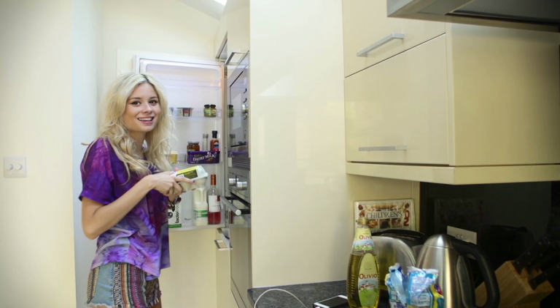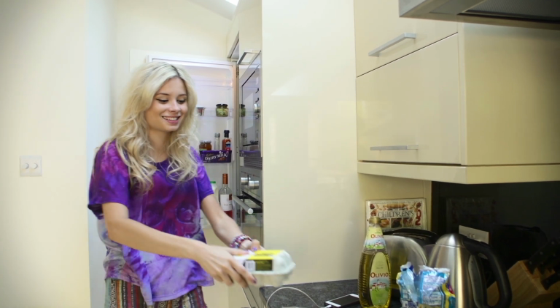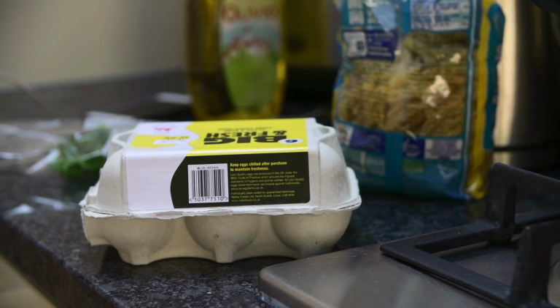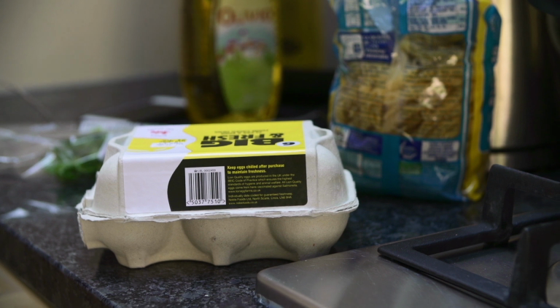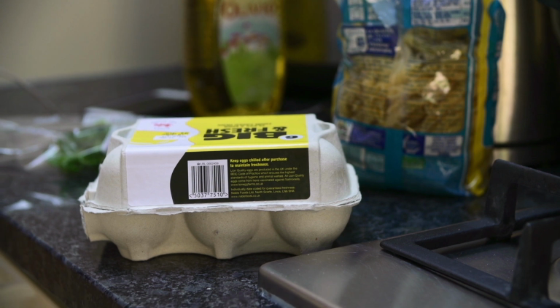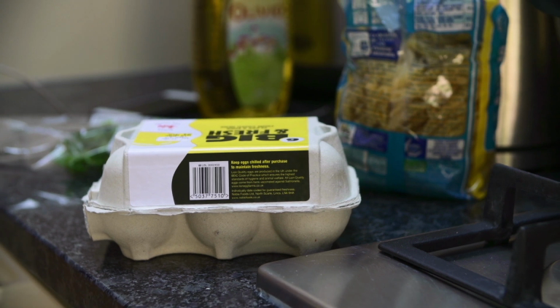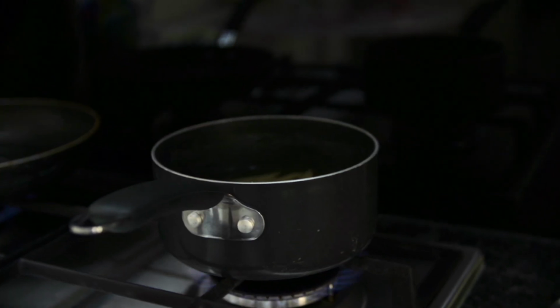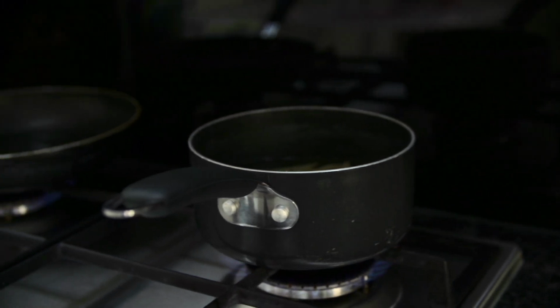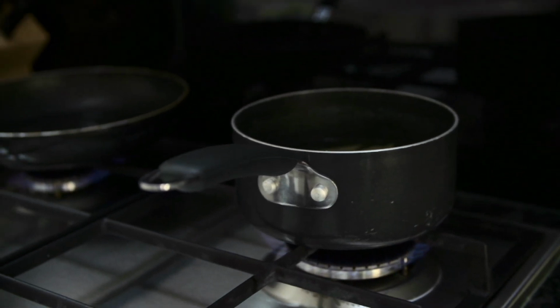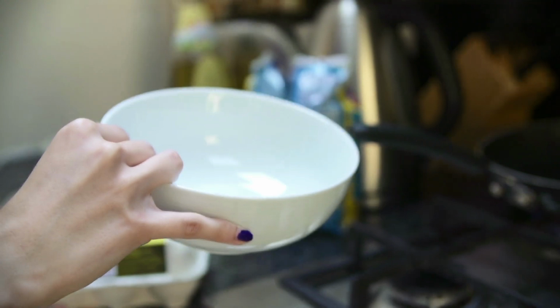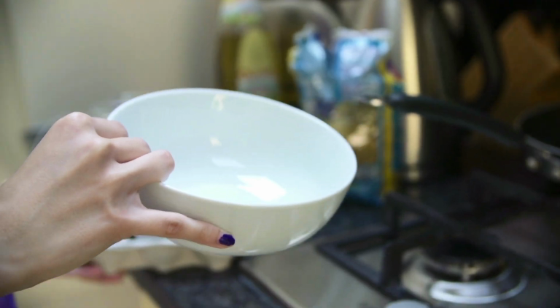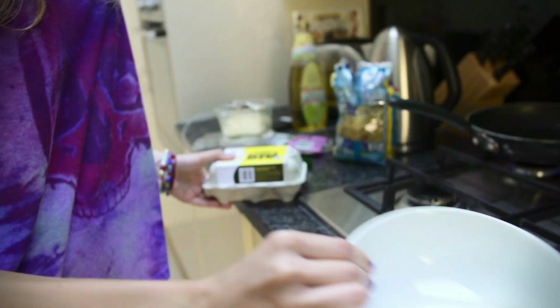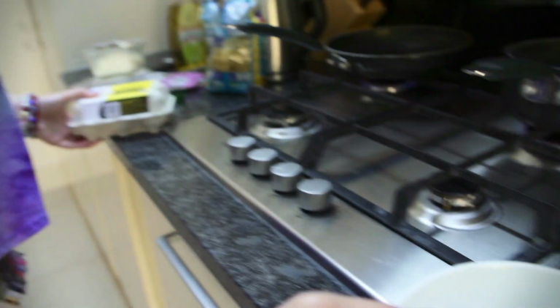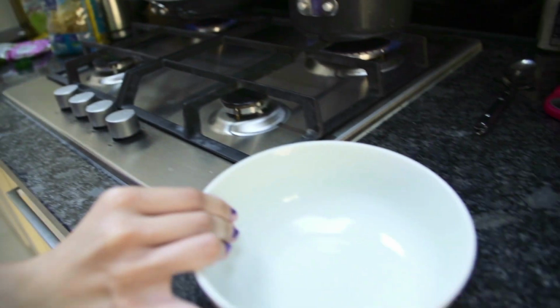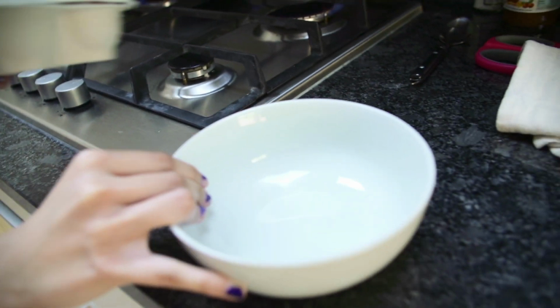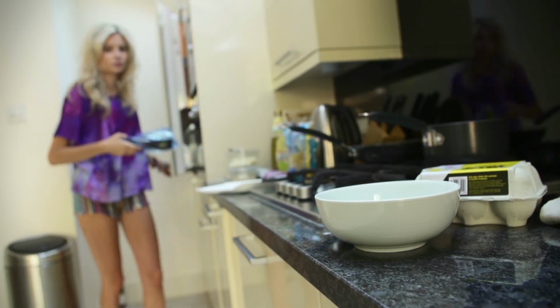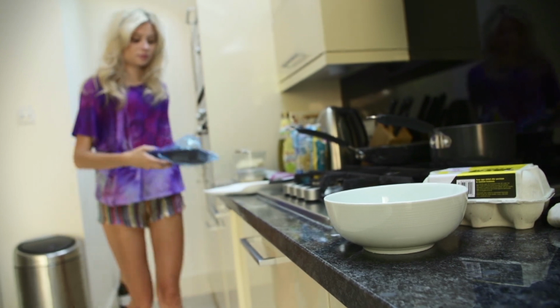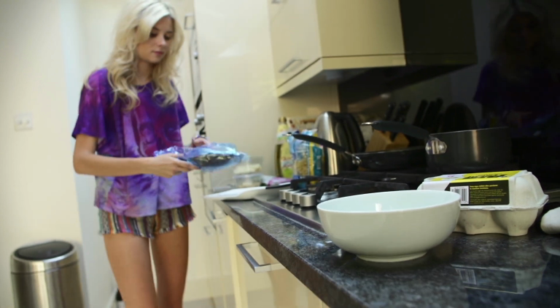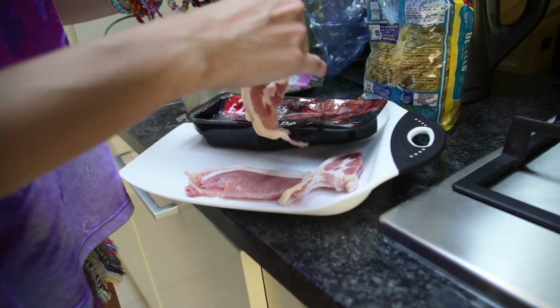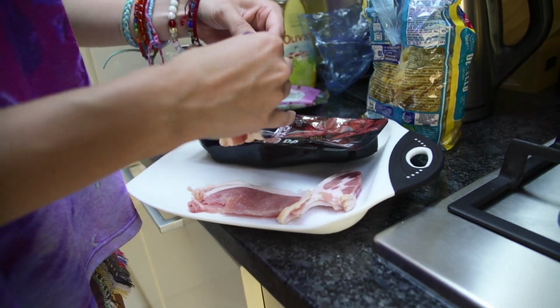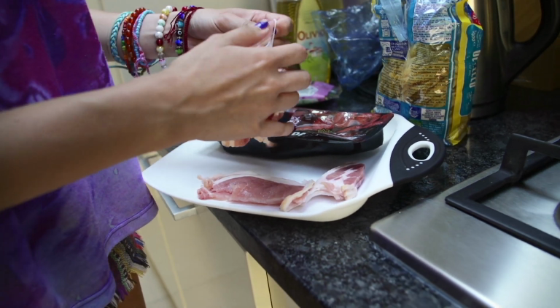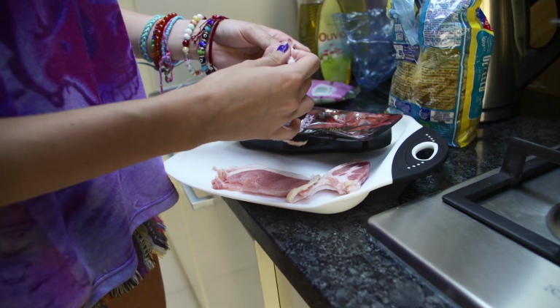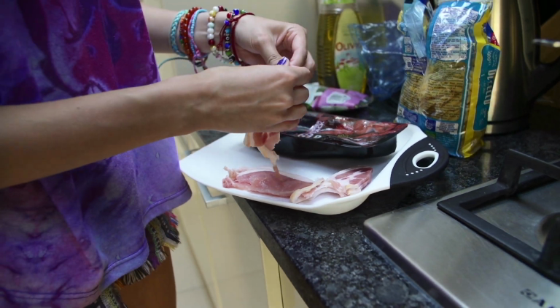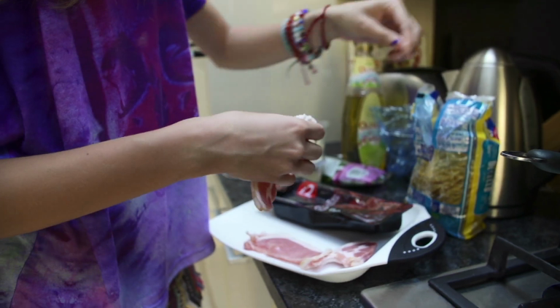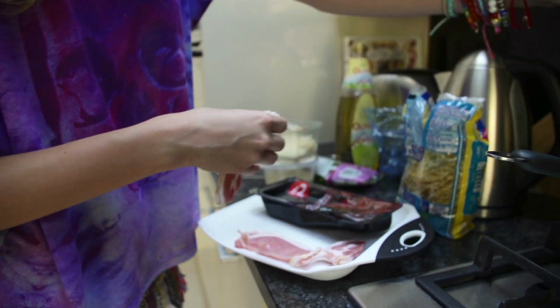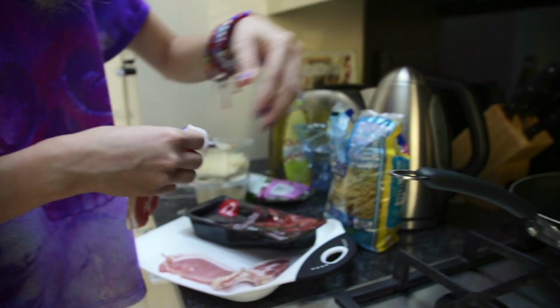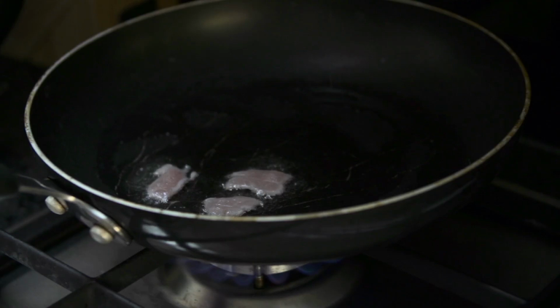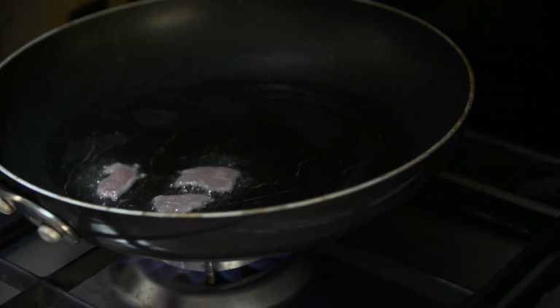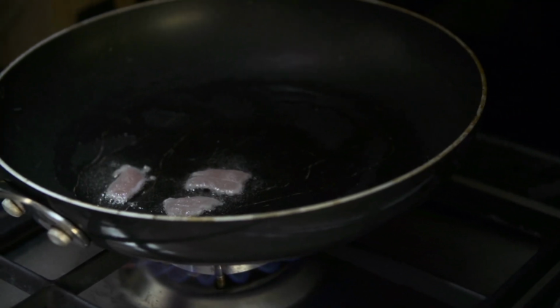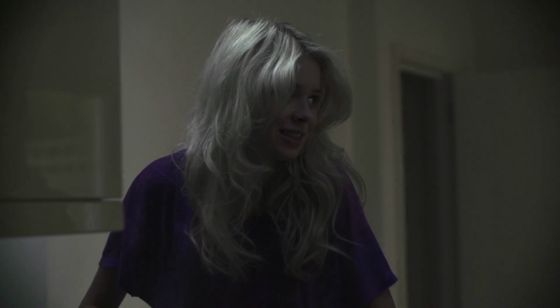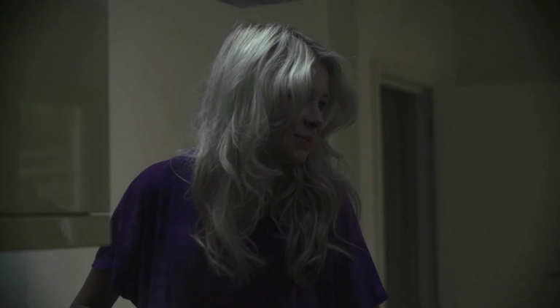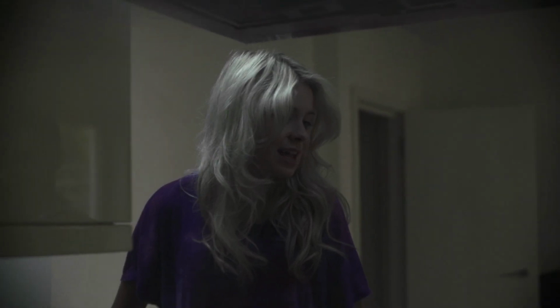Eggs, parmesan cheese — just leave that. I'll need to cut the bacon now. So I'll just rip up bits.